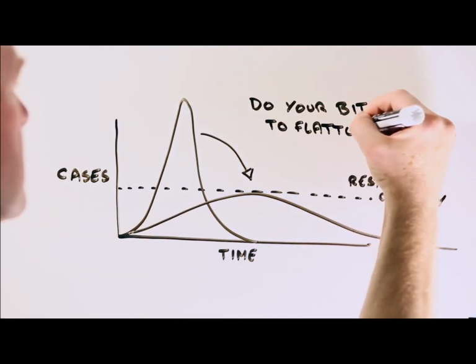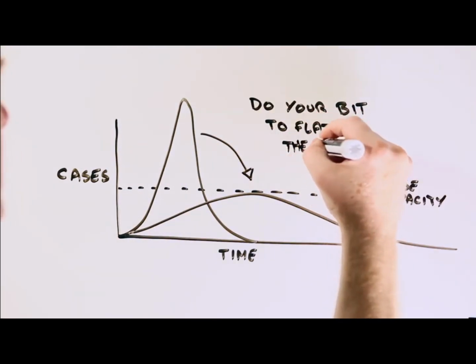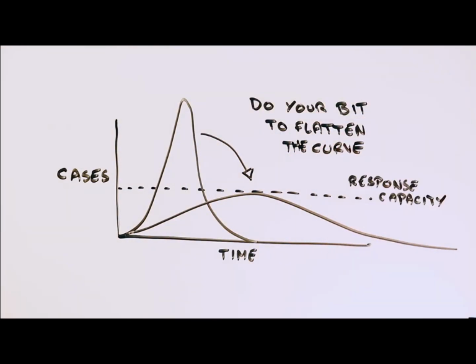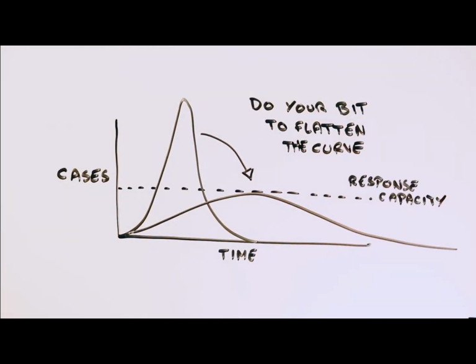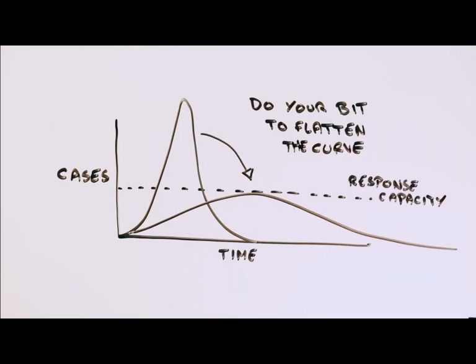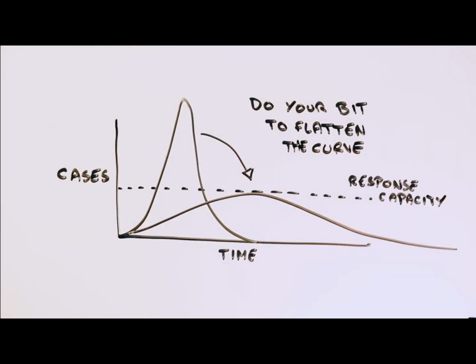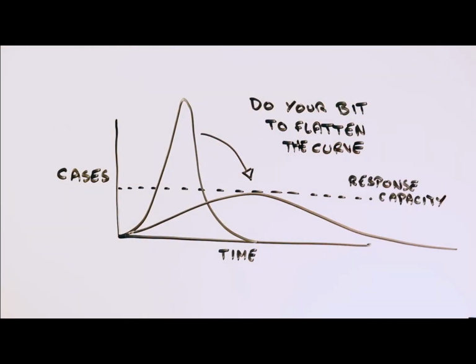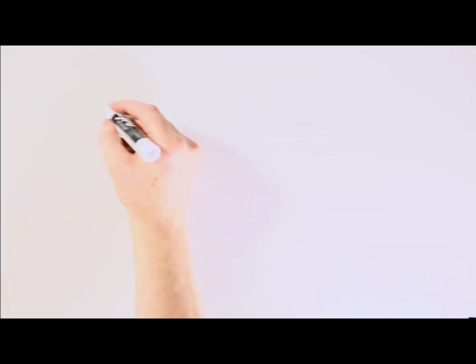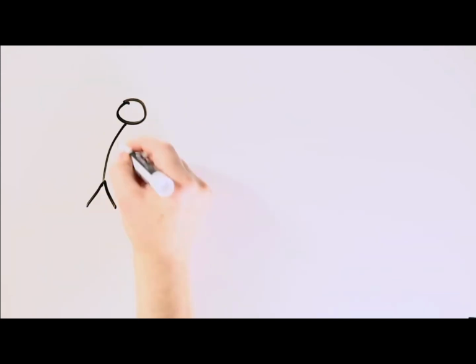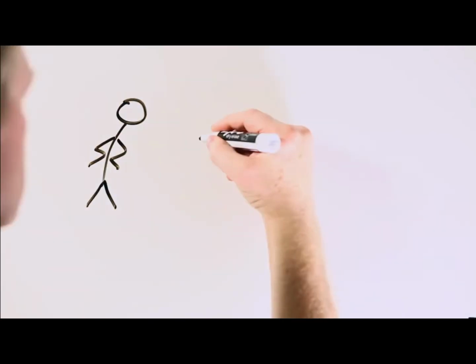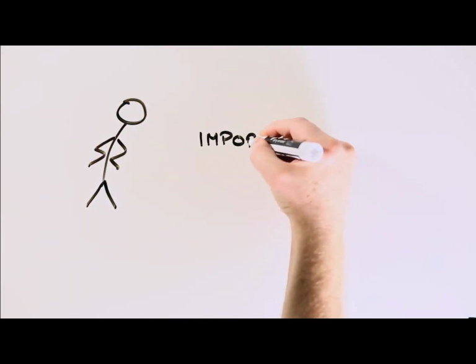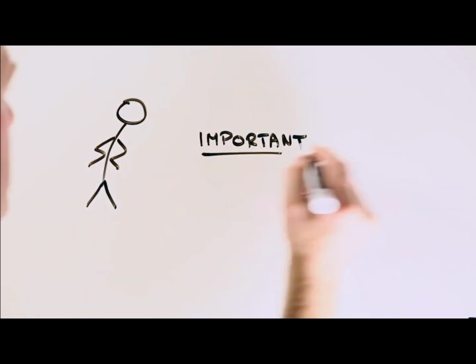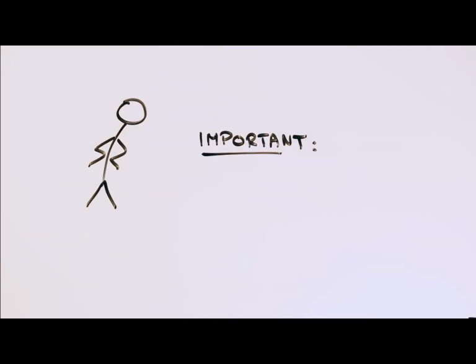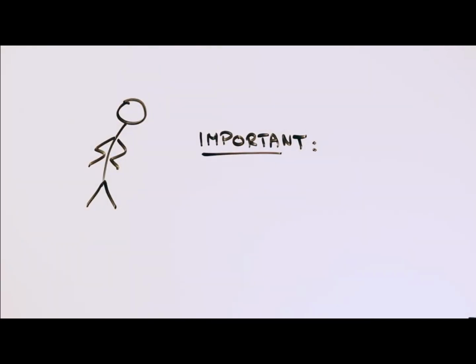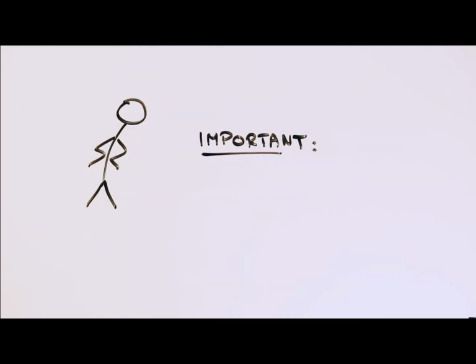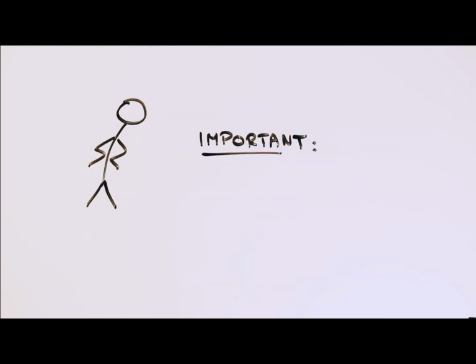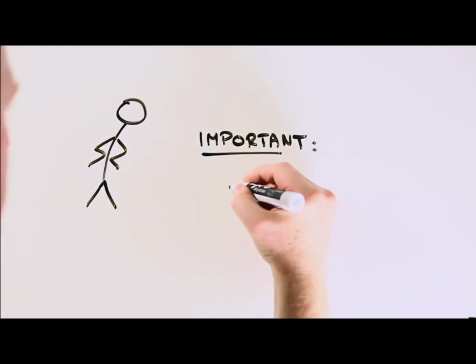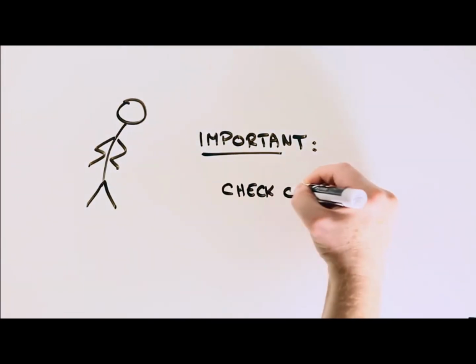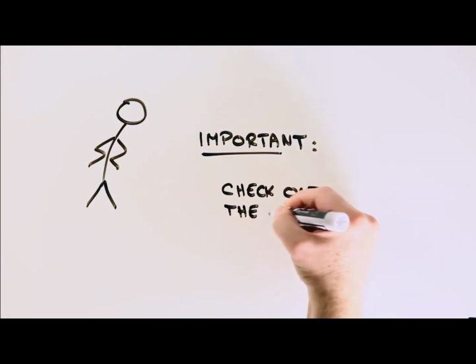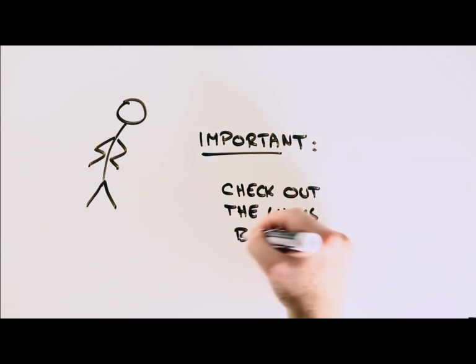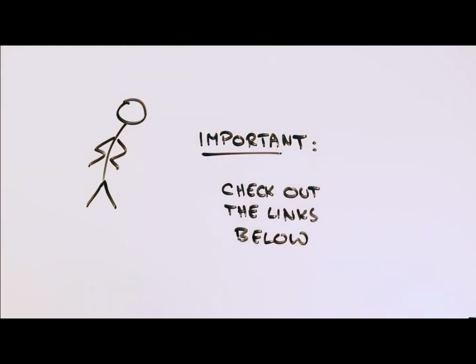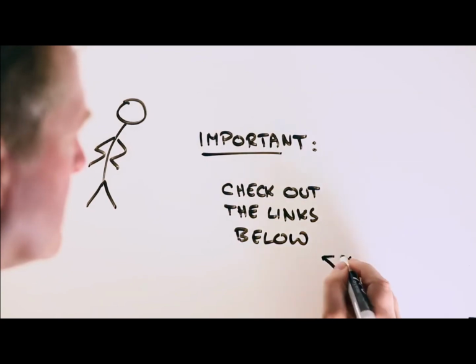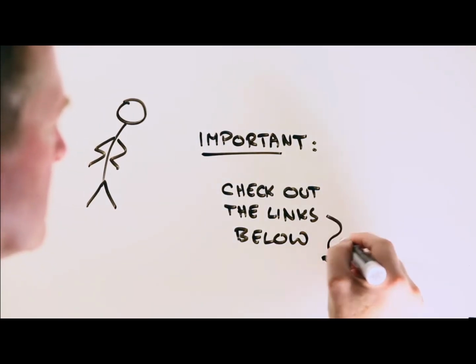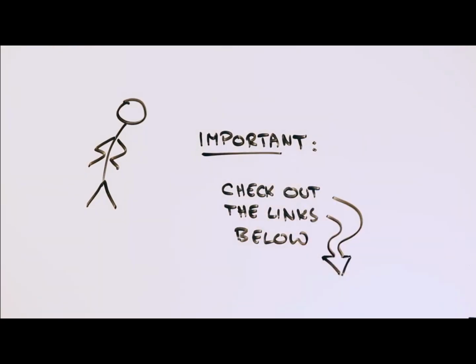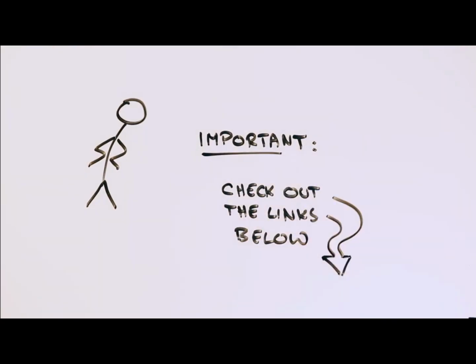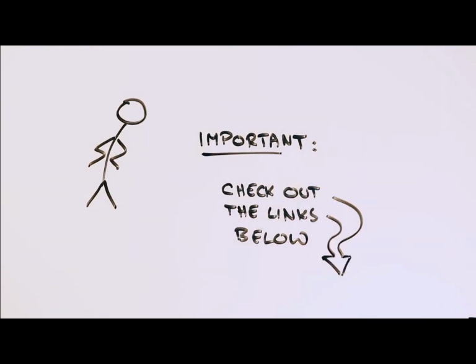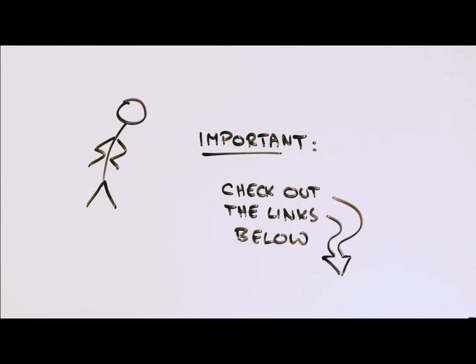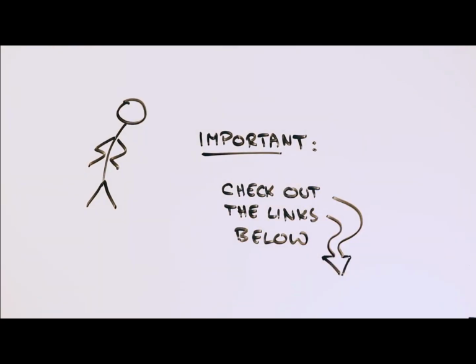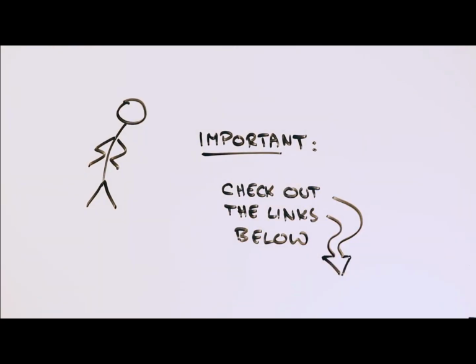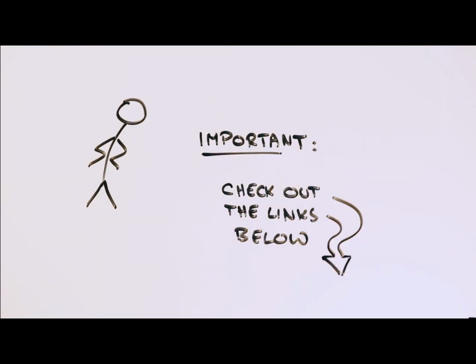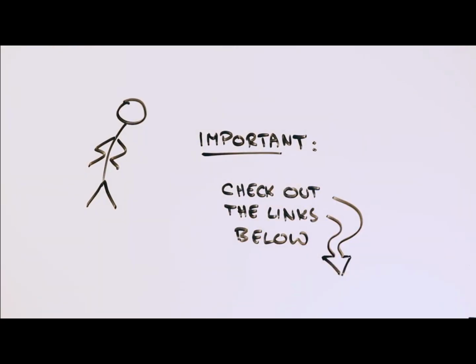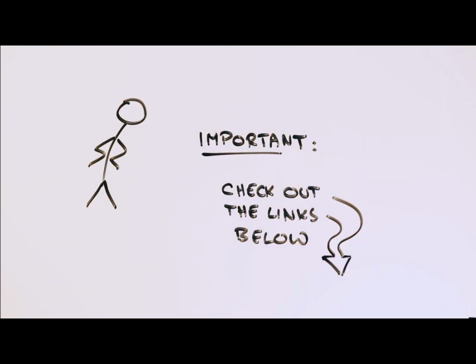These are just rules of thumb though. For more information on the coronavirus and how to stay healthy as well as keeping others healthy, do check out the links in the blurb below. And as always, stay safe.